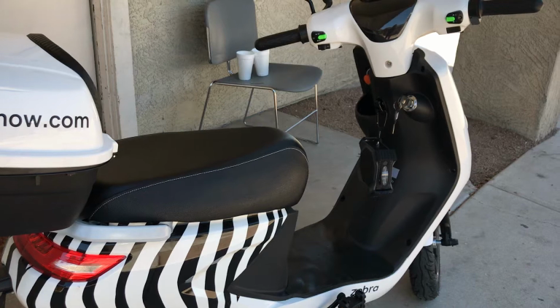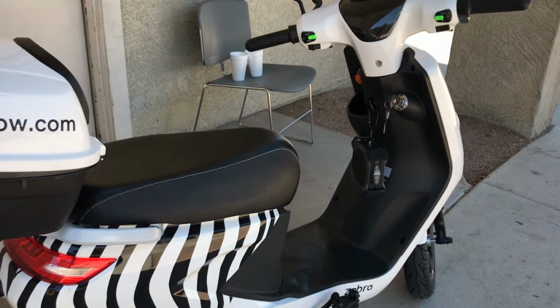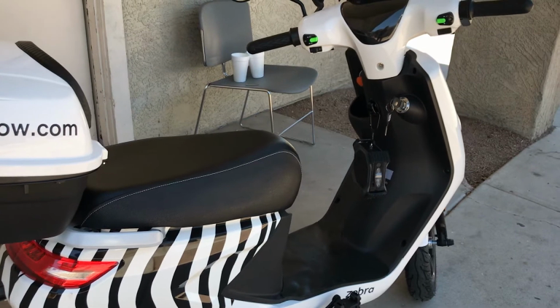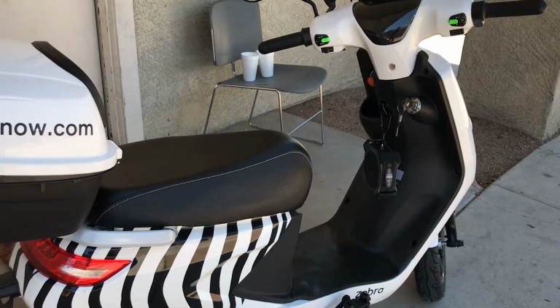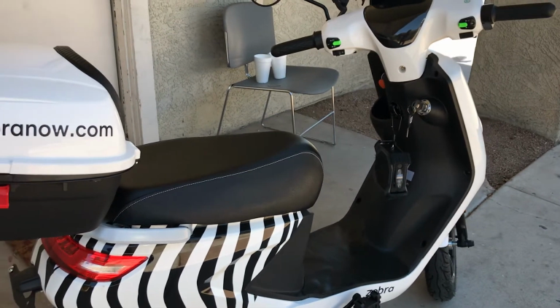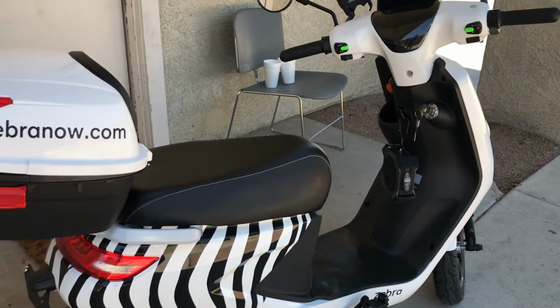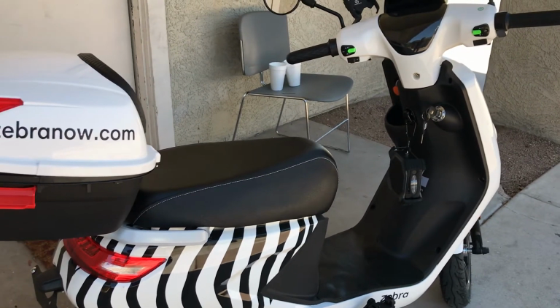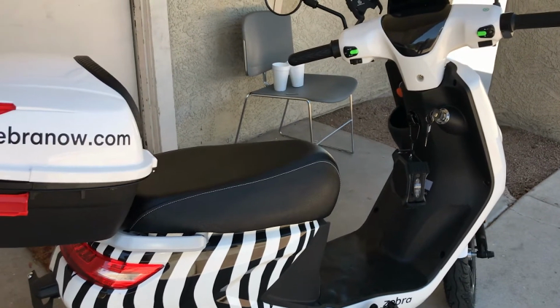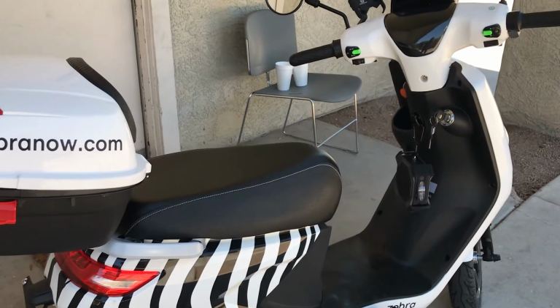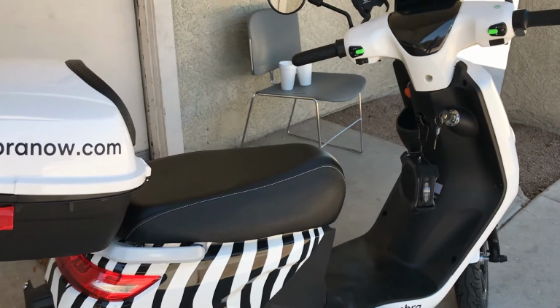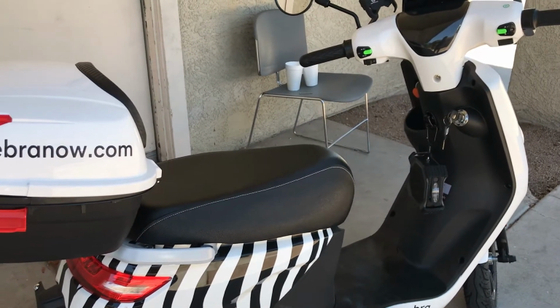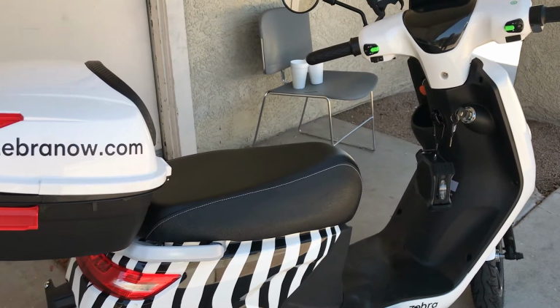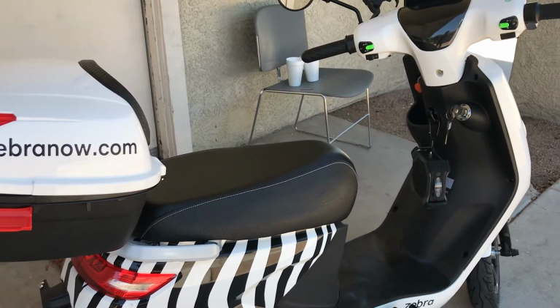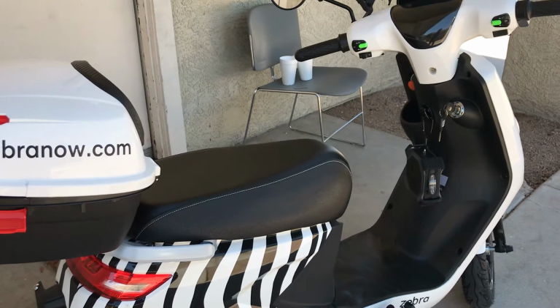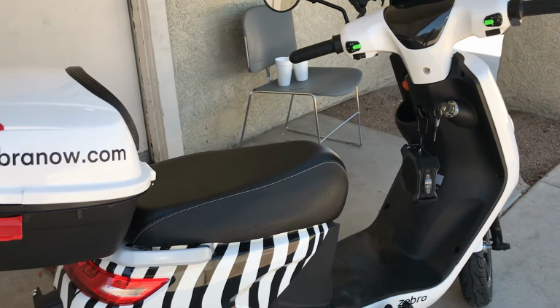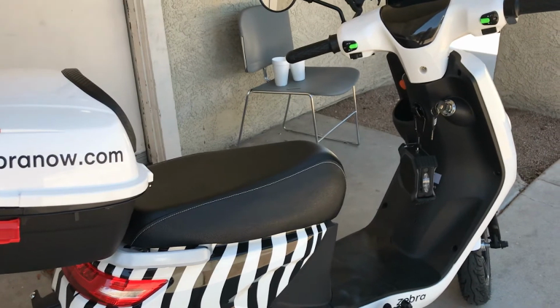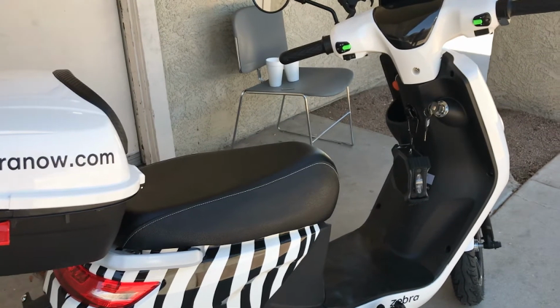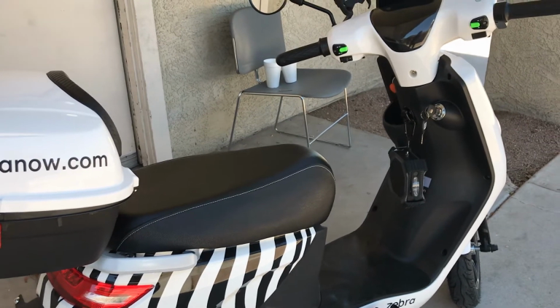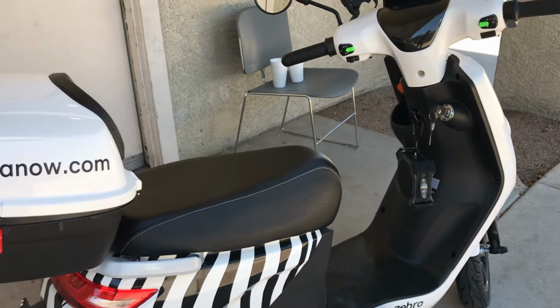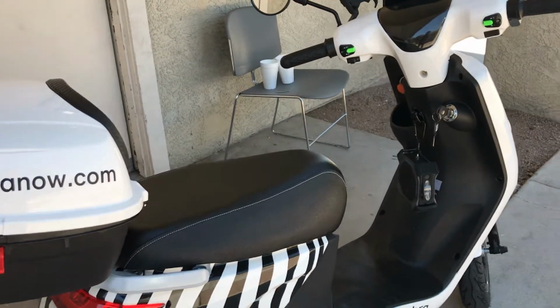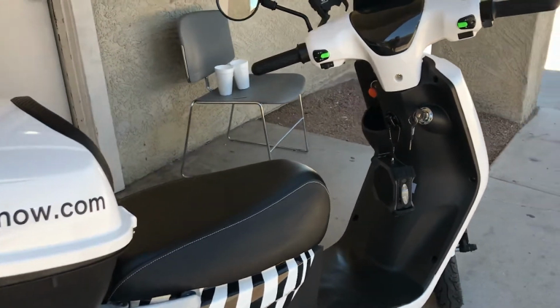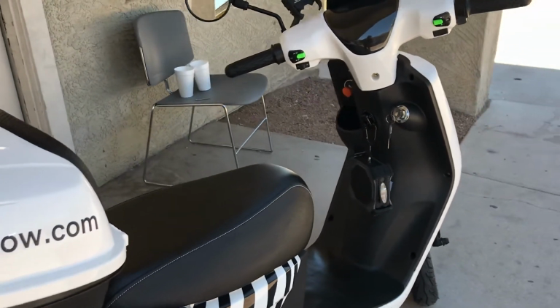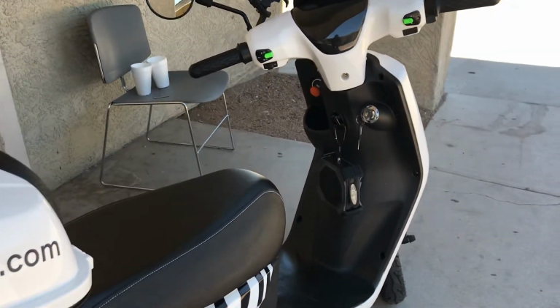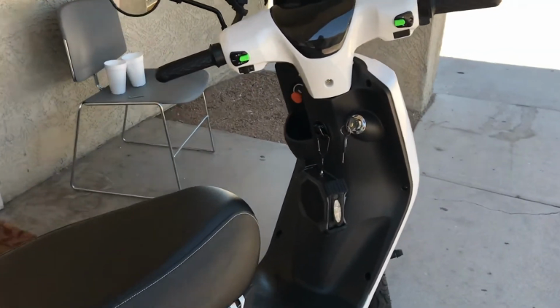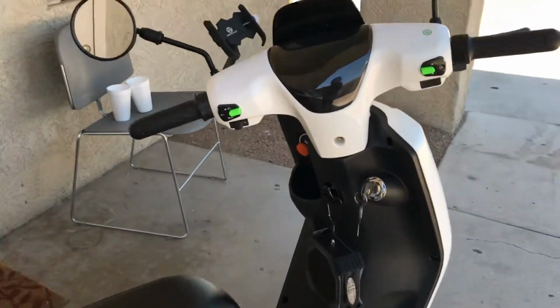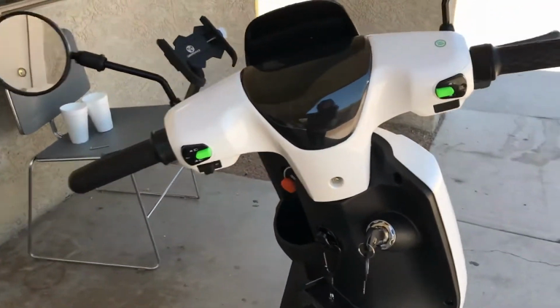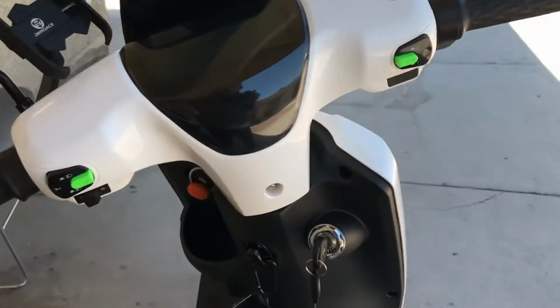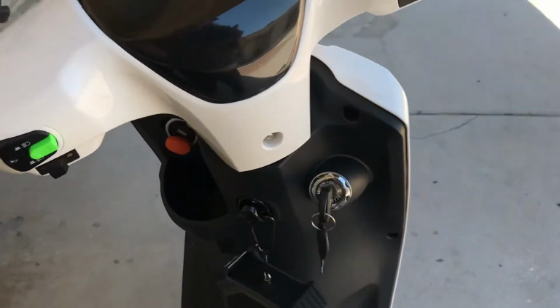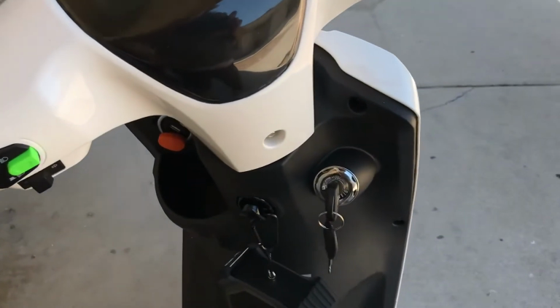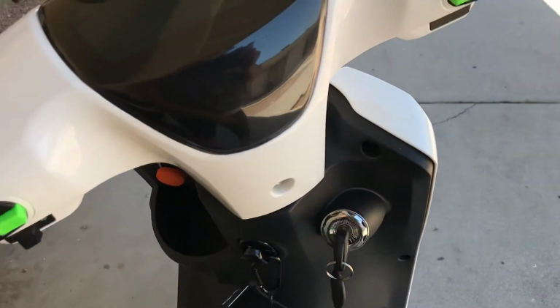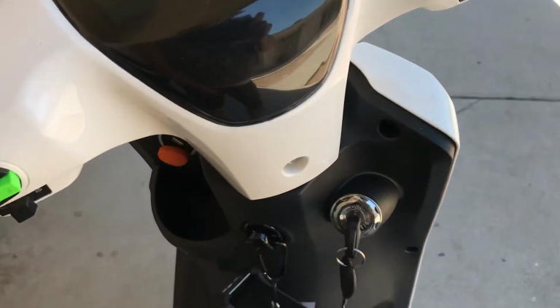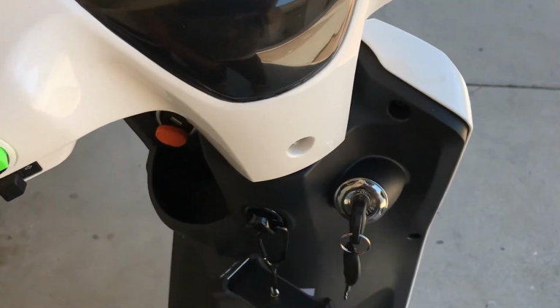Hey guys, I just rented this Zebra Now scooter a few hours ago and I had a hard time getting the seat open at first, so I'll make a video and show you all how to do it. It's really easy.